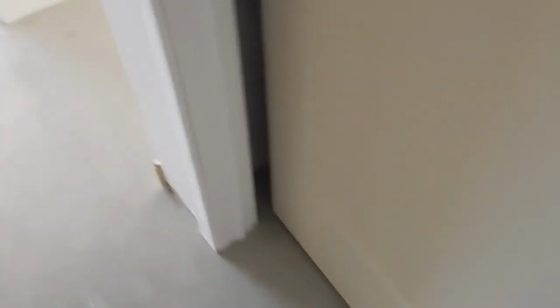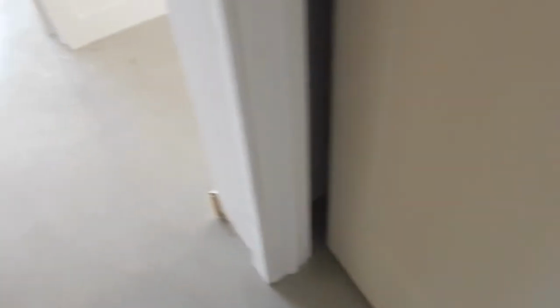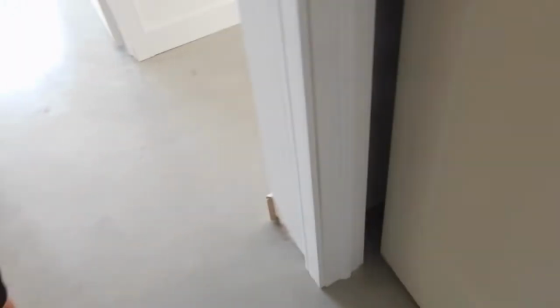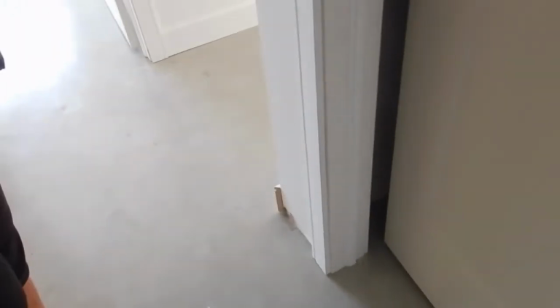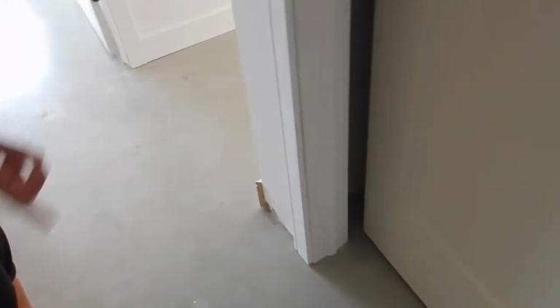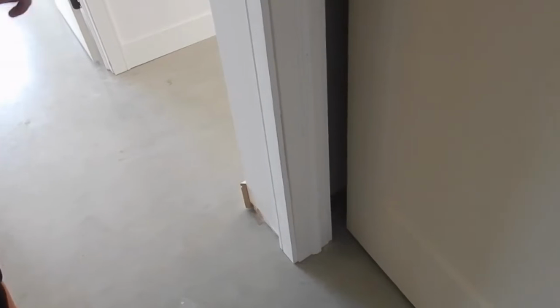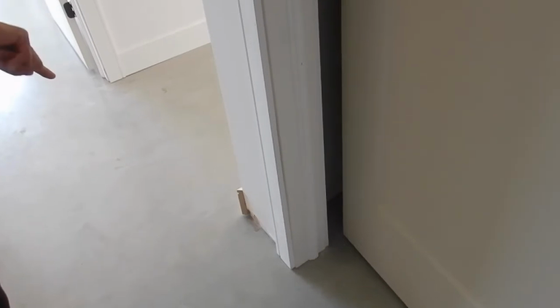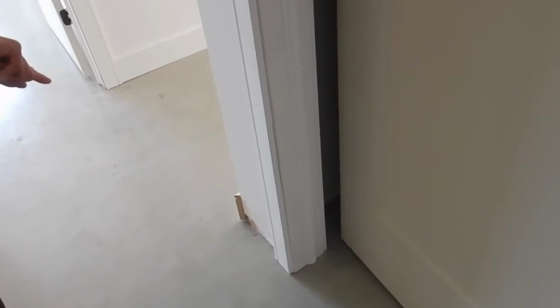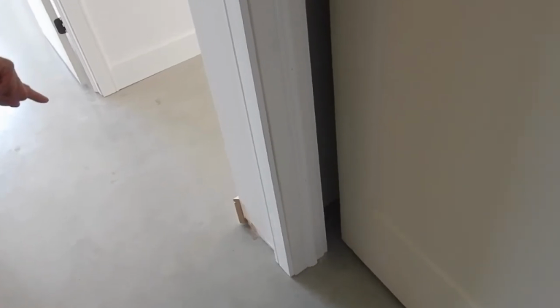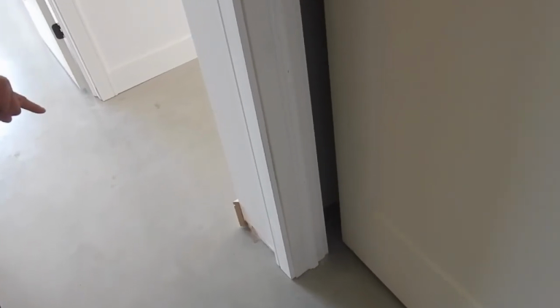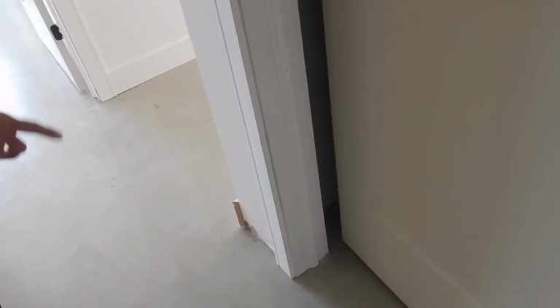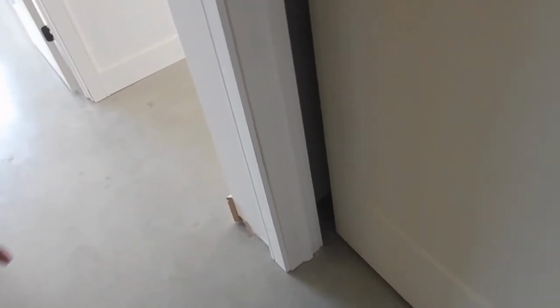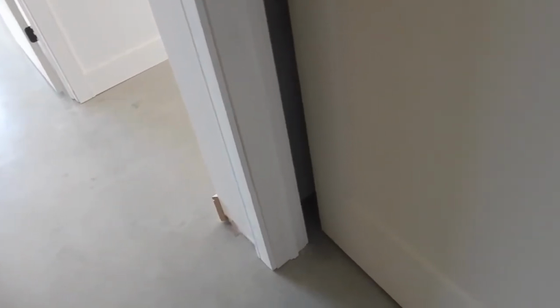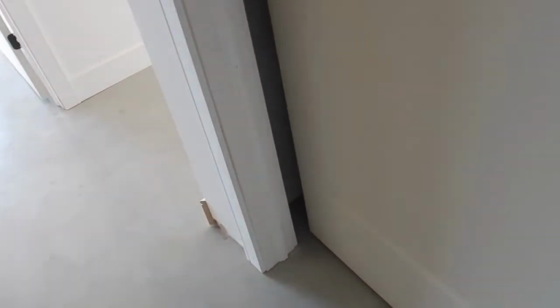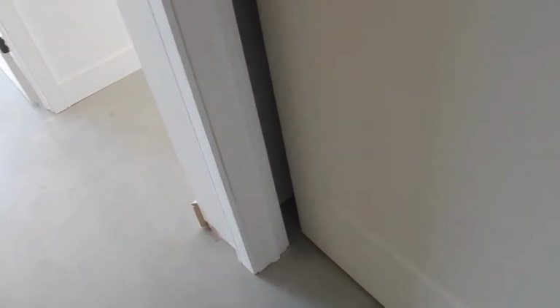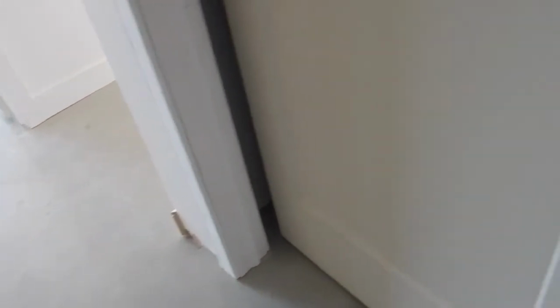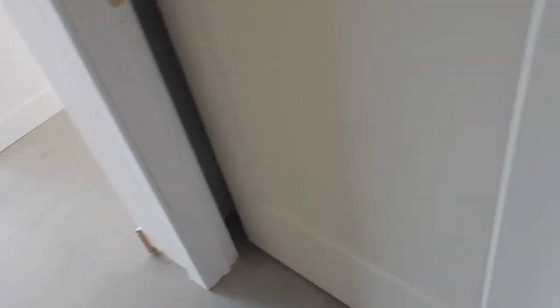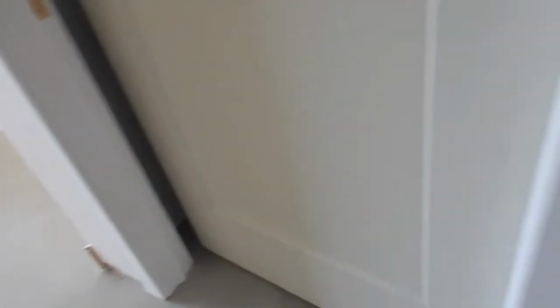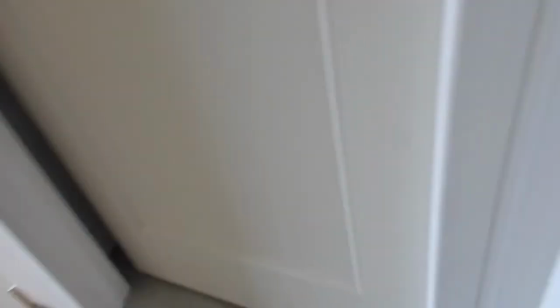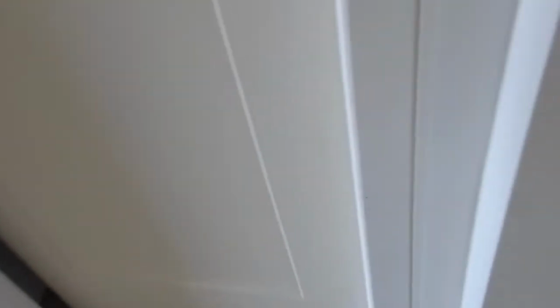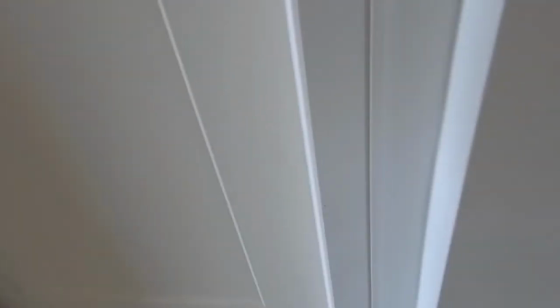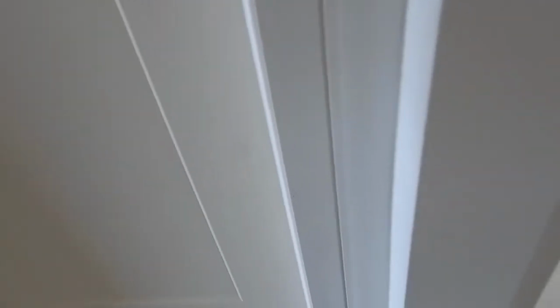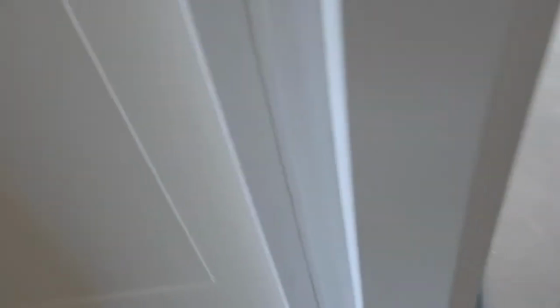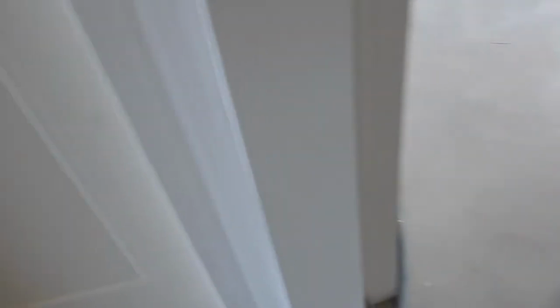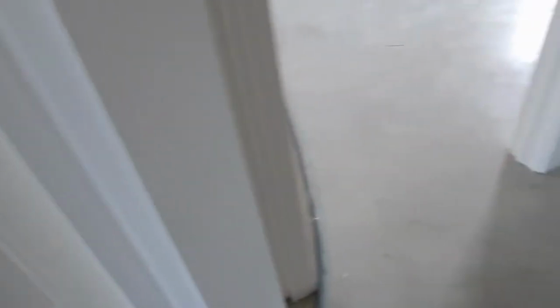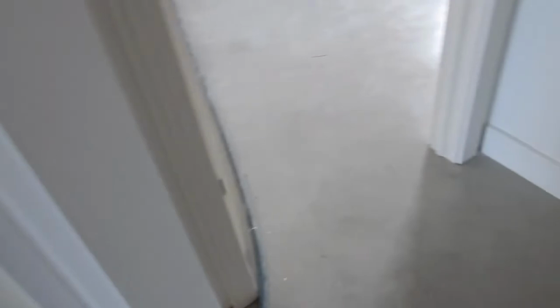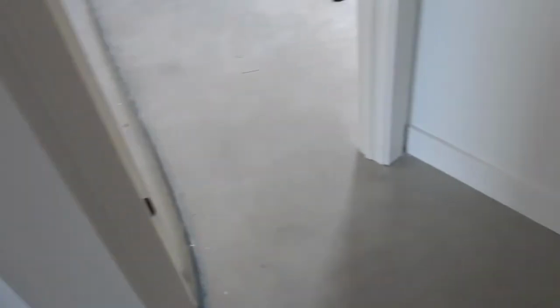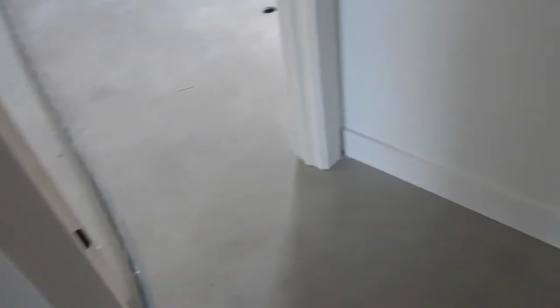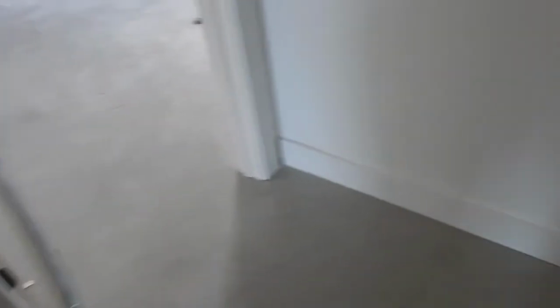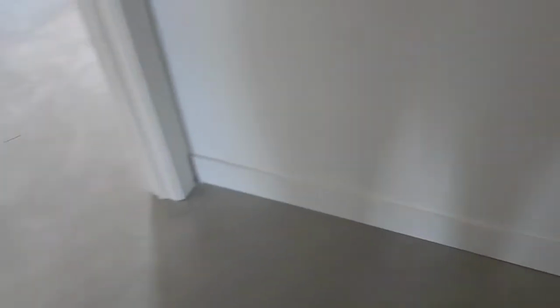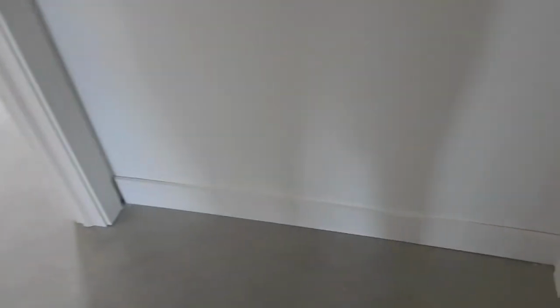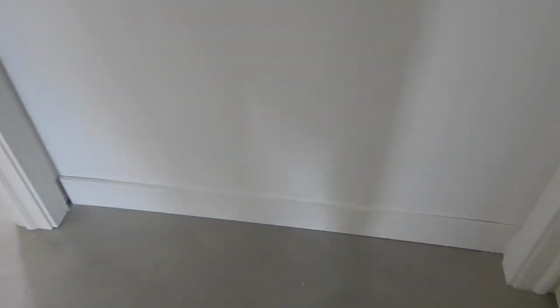I betcha it was supposed to be here, and they cut it the wrong way. Yep - been known to do exactly the same myself.